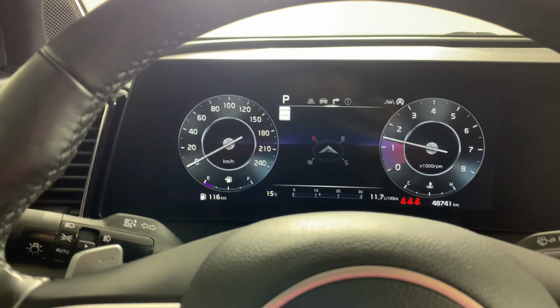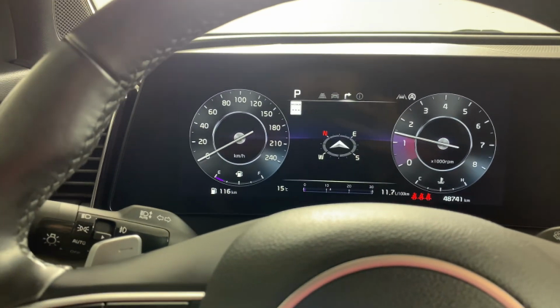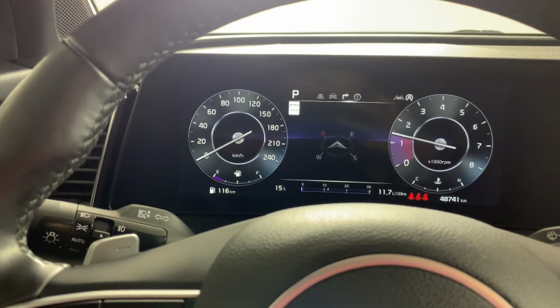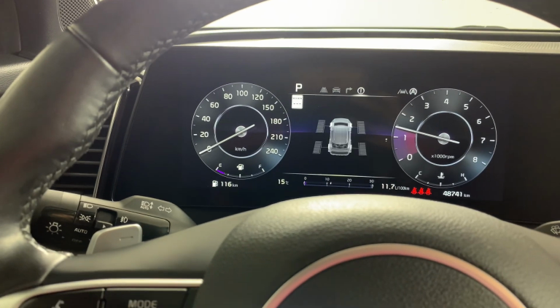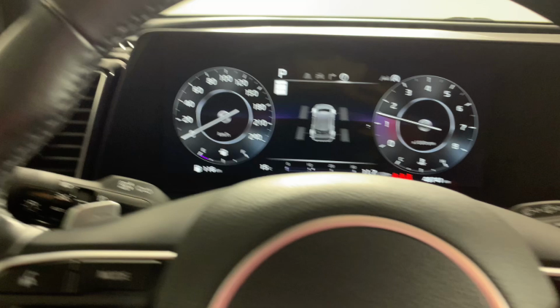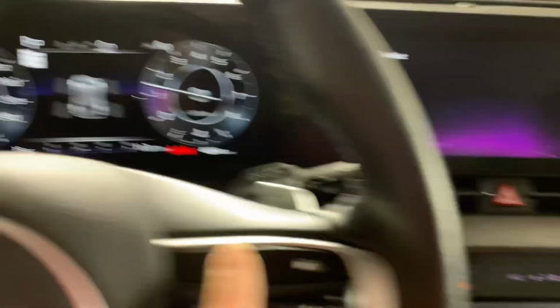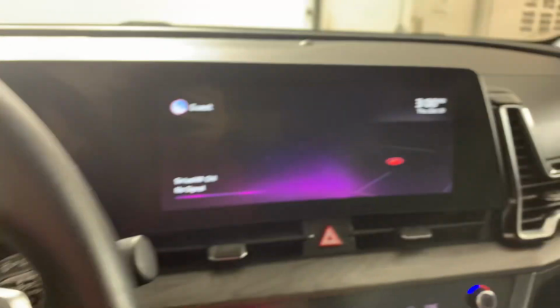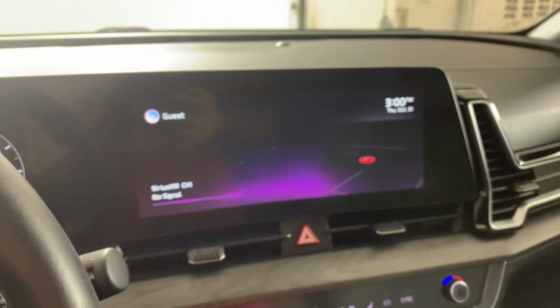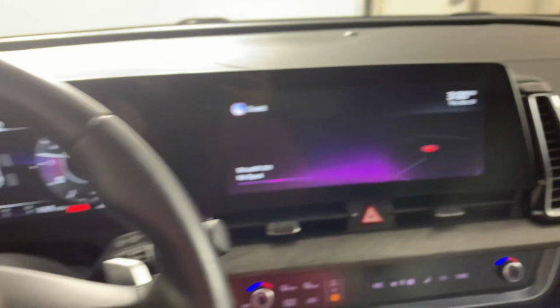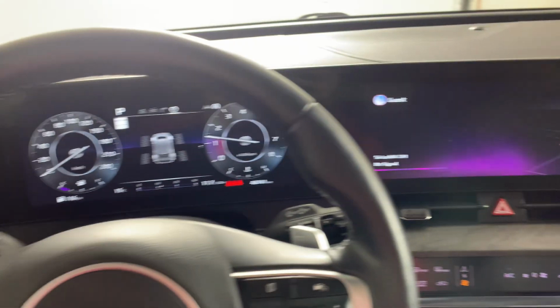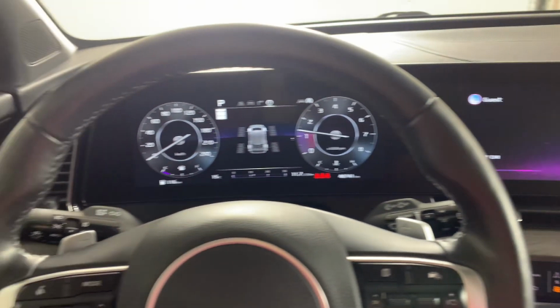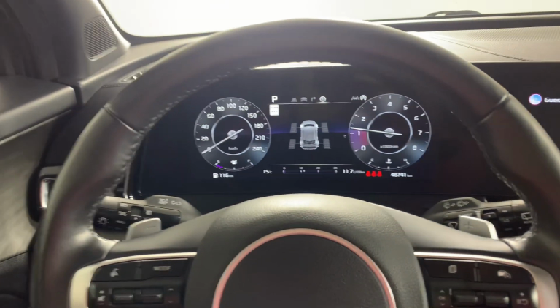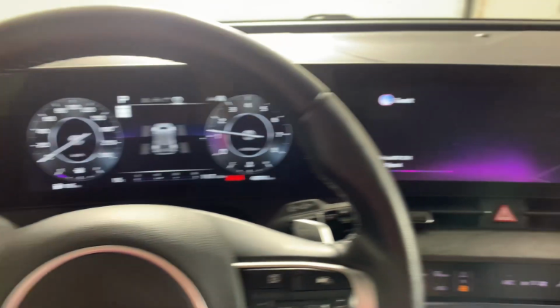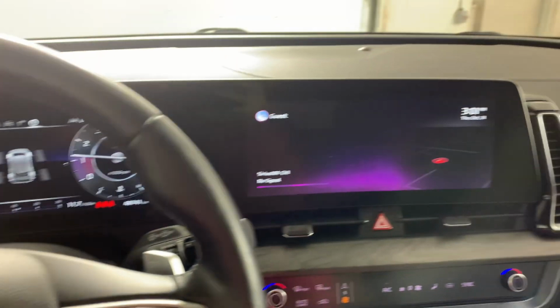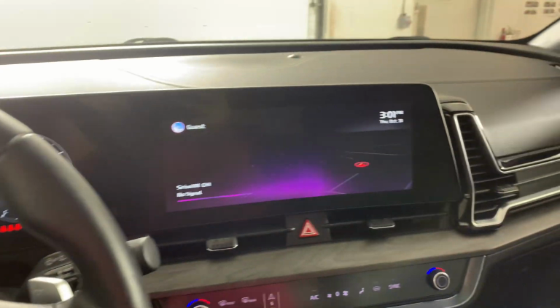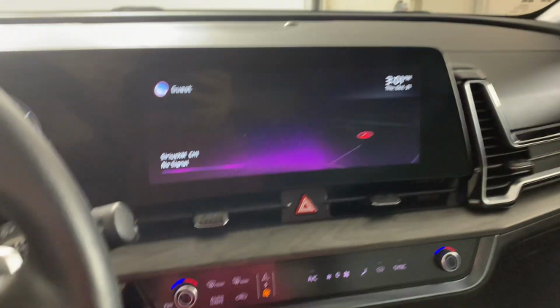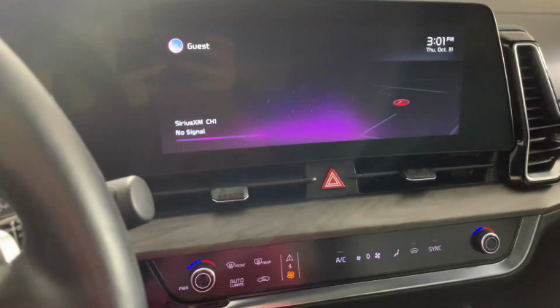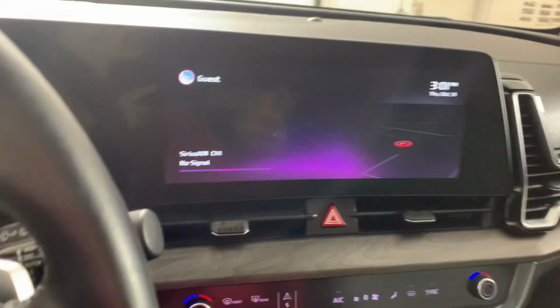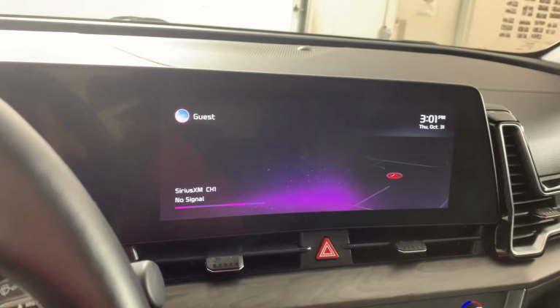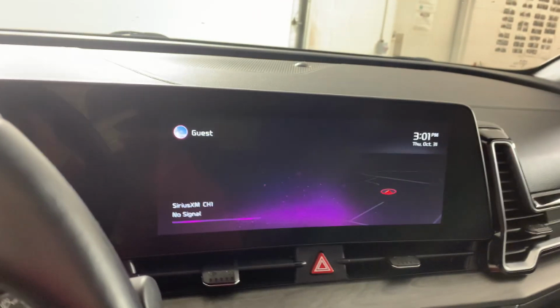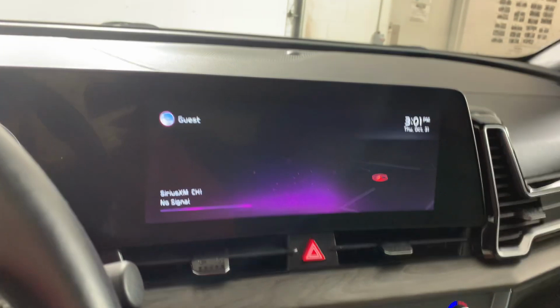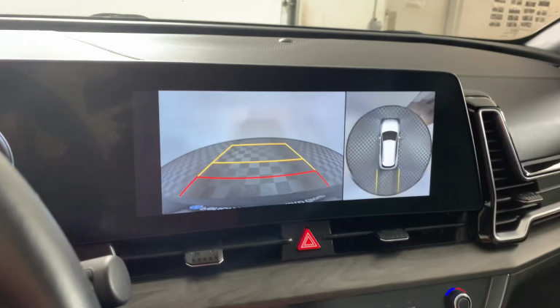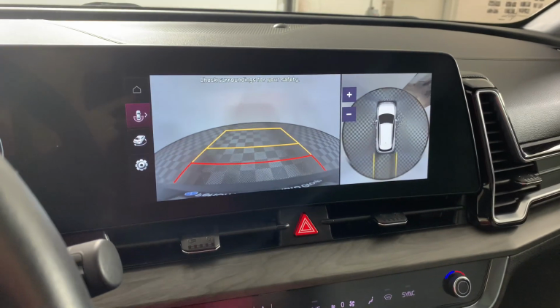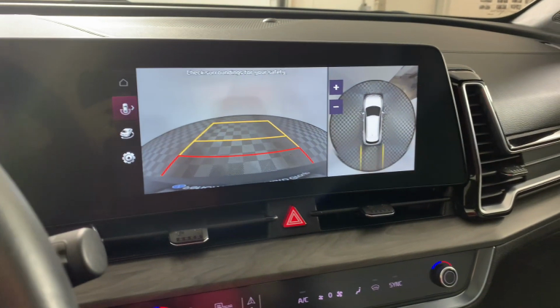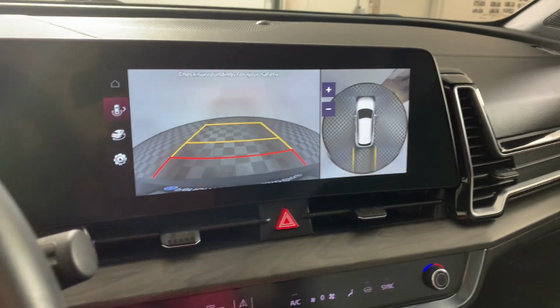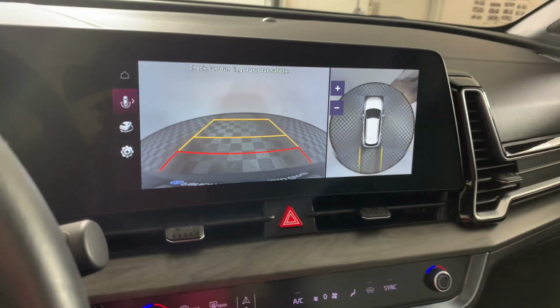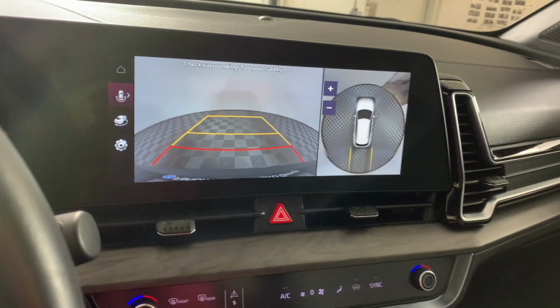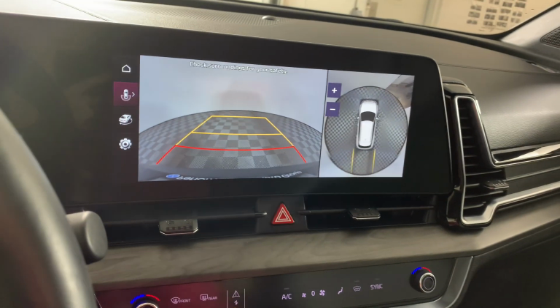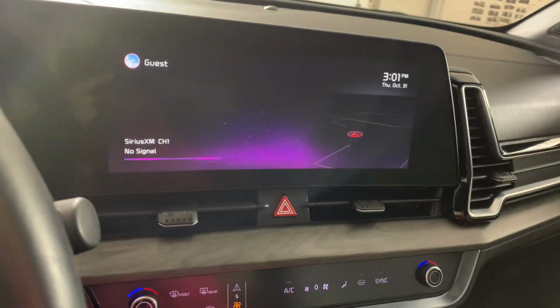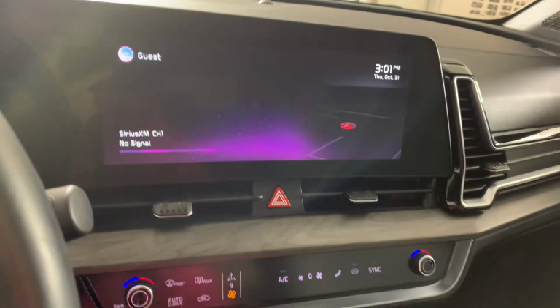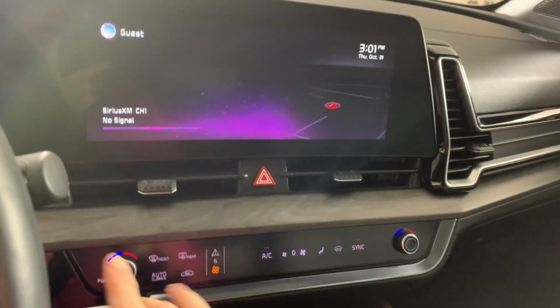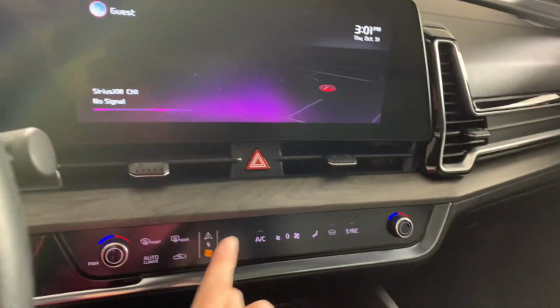We do have all of our options on our screen here controlled on this side as well. This guy has really nice big screens, which I think is a great feature. We also have the reverse camera on this one obviously.